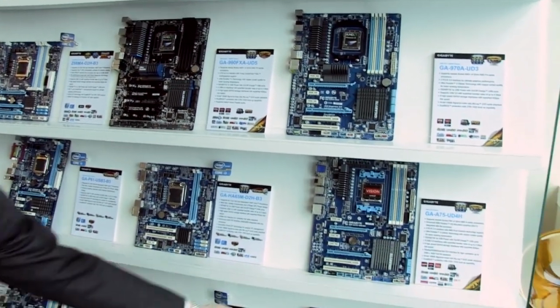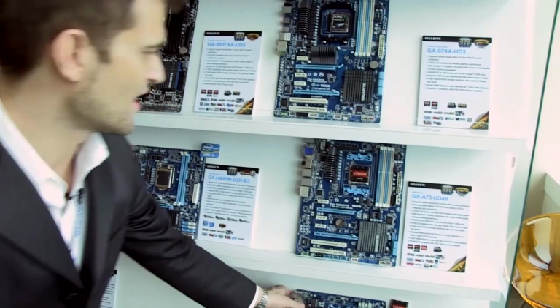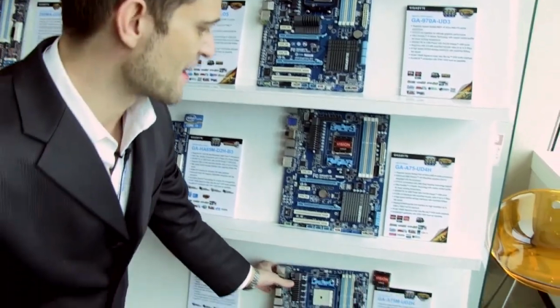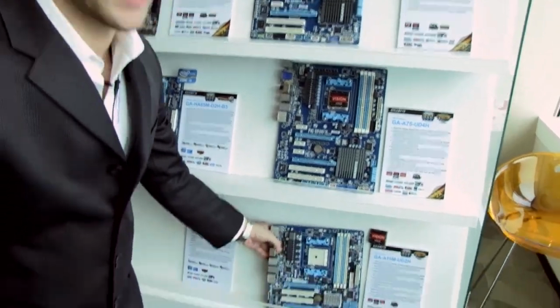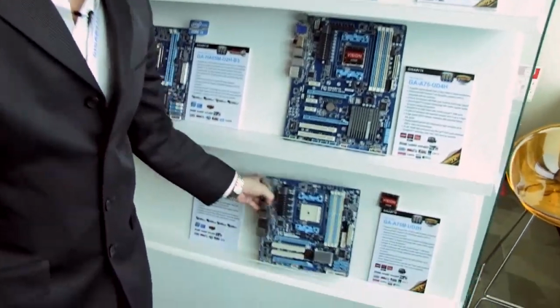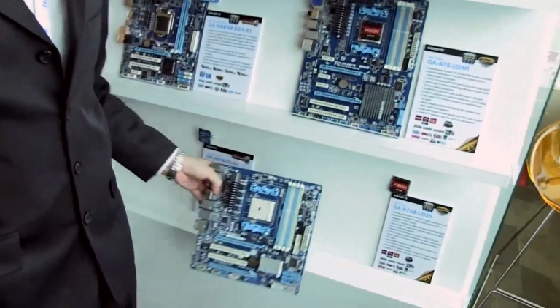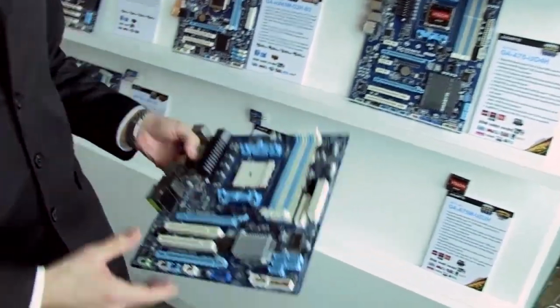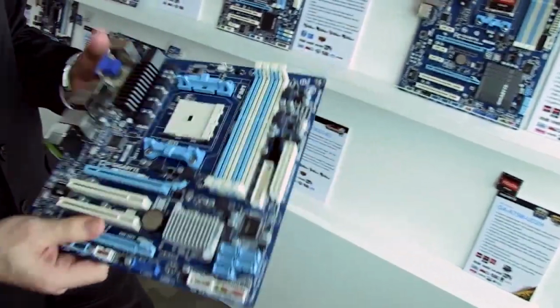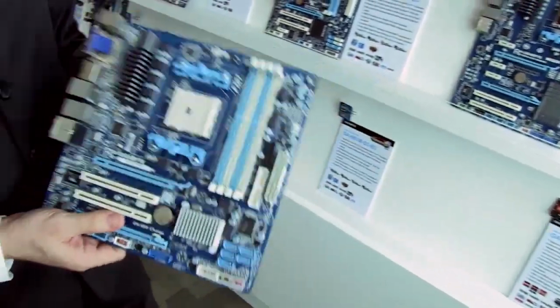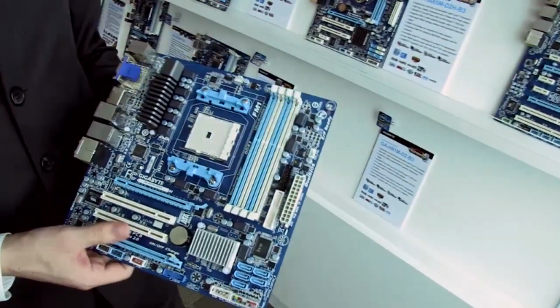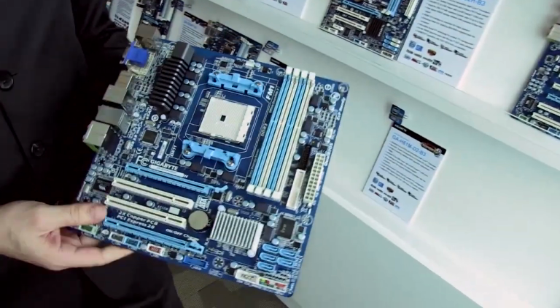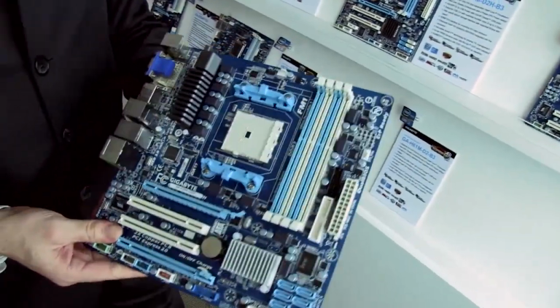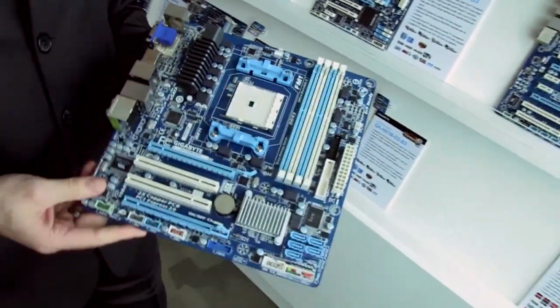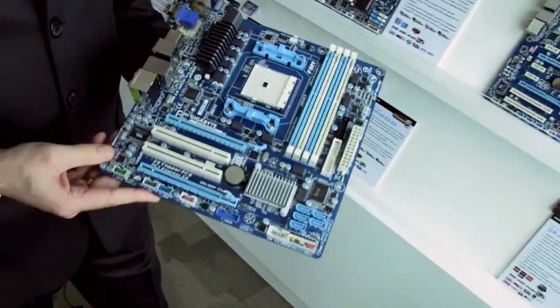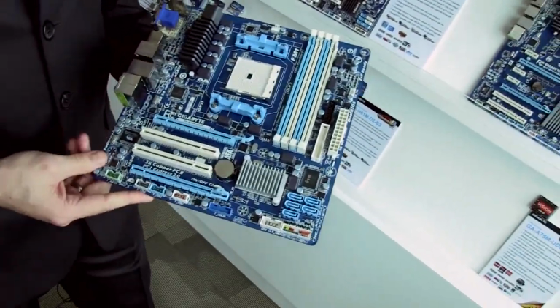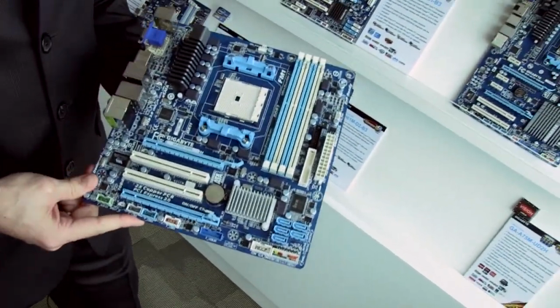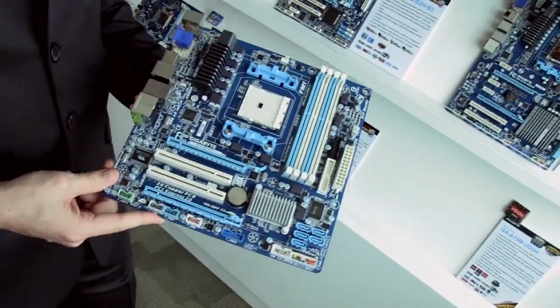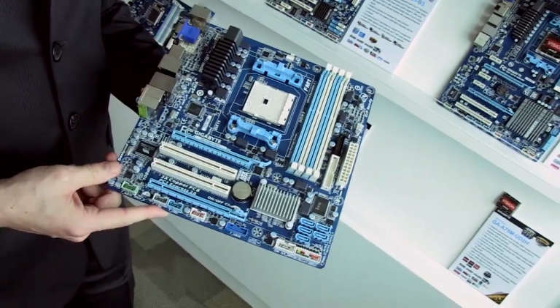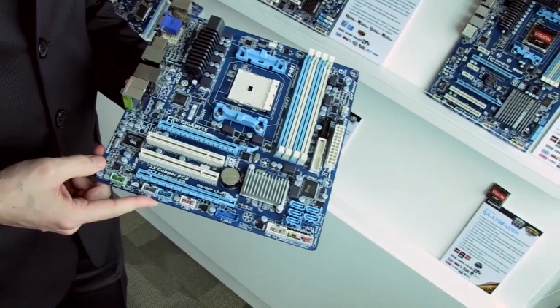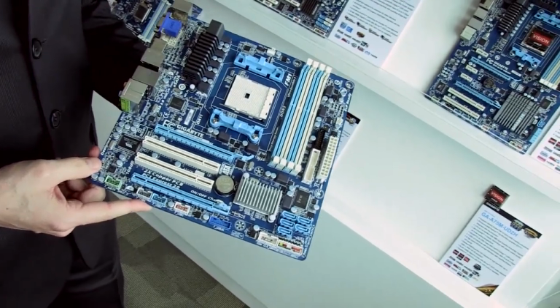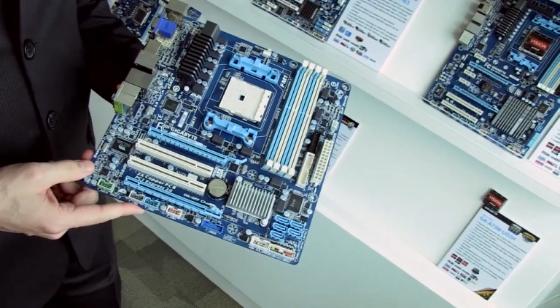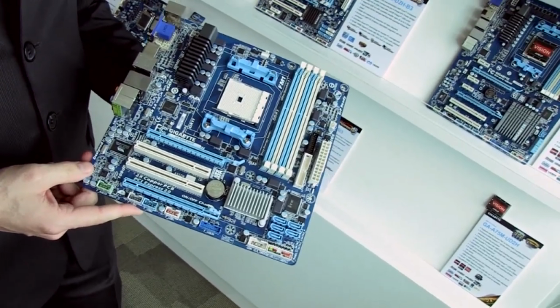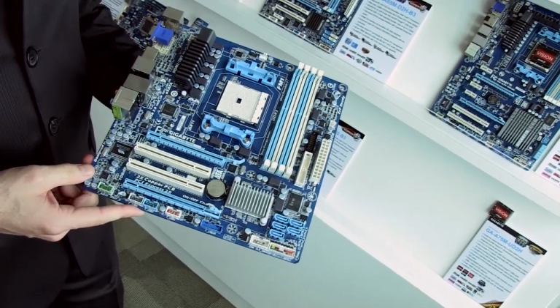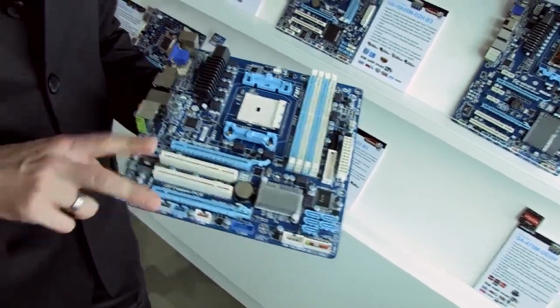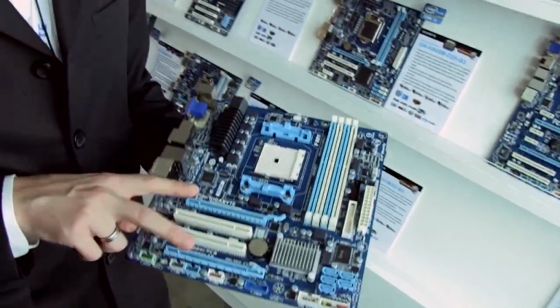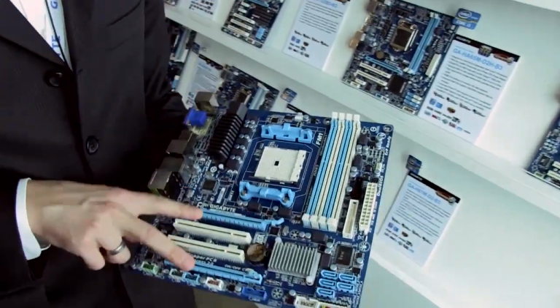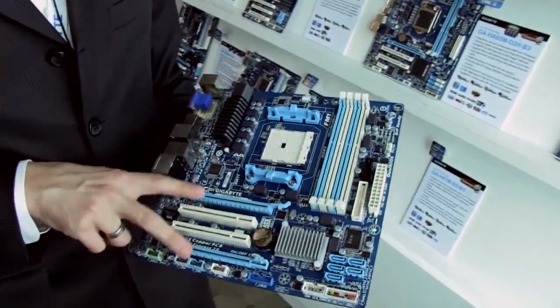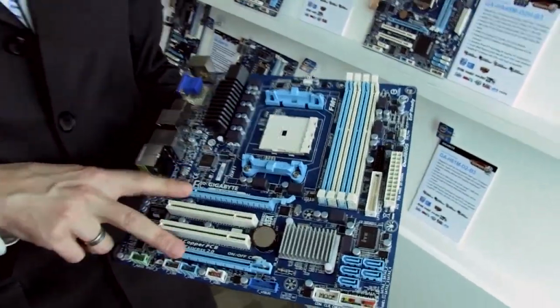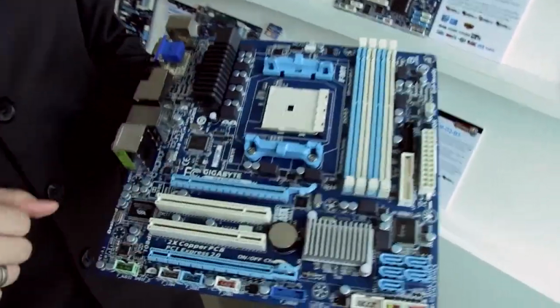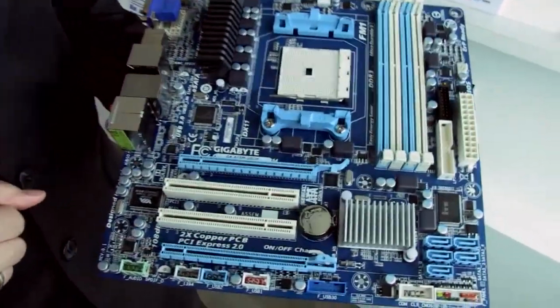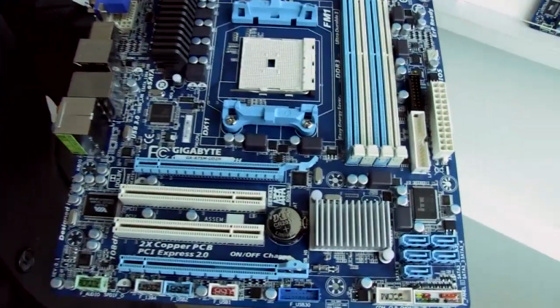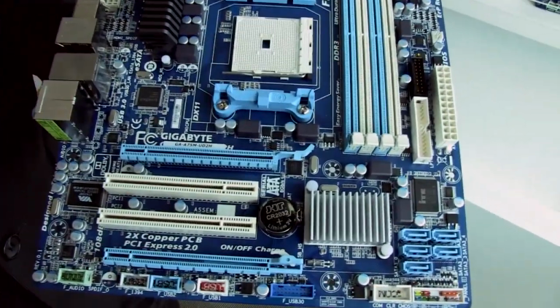We also have a Micro ATX for the Llano platform — this is the GA-A75M-UD2H. This still has PCI Express support as well.